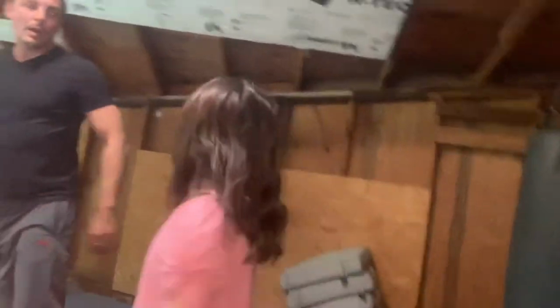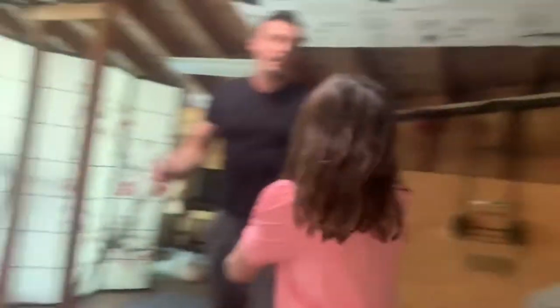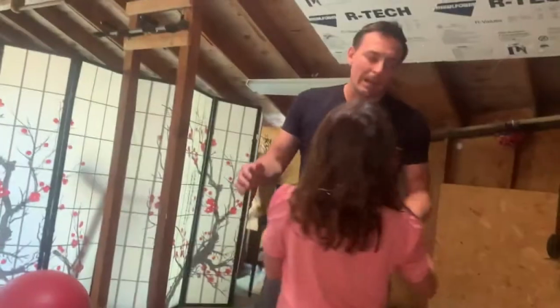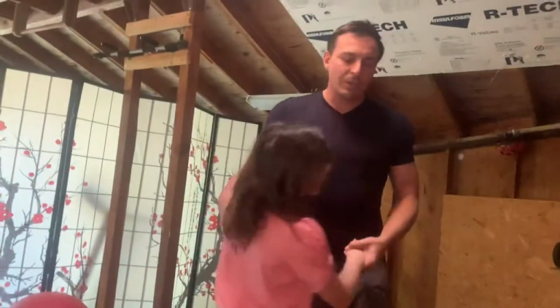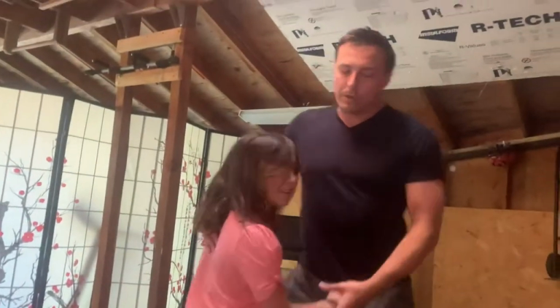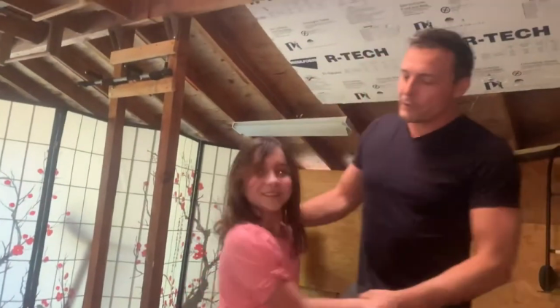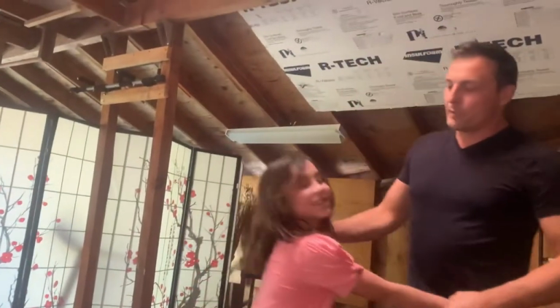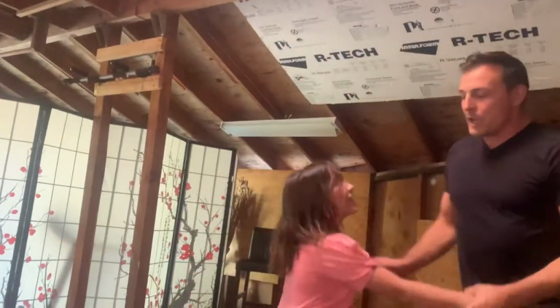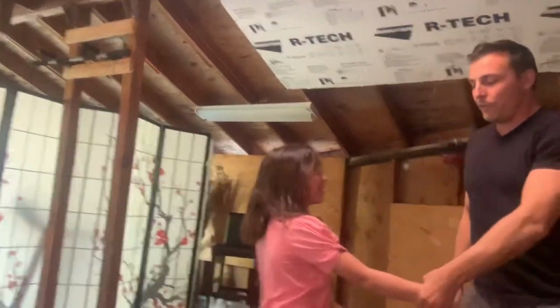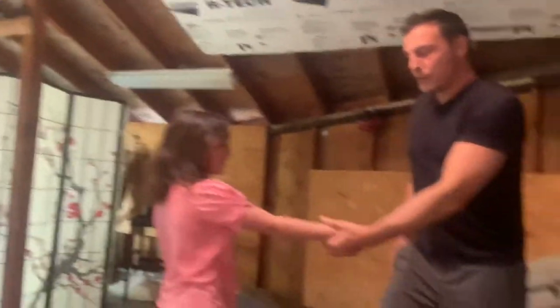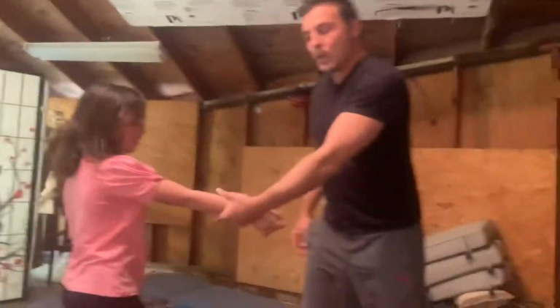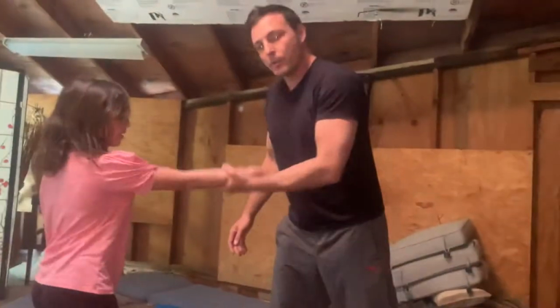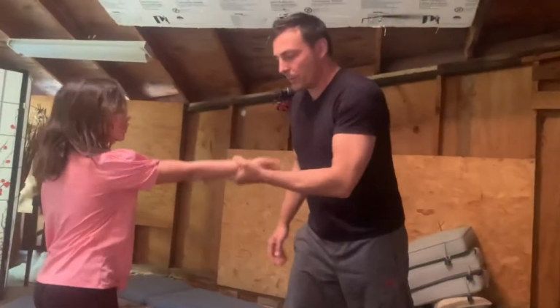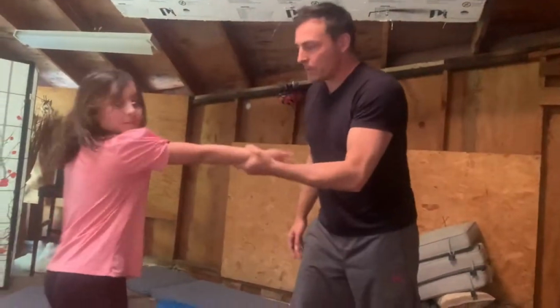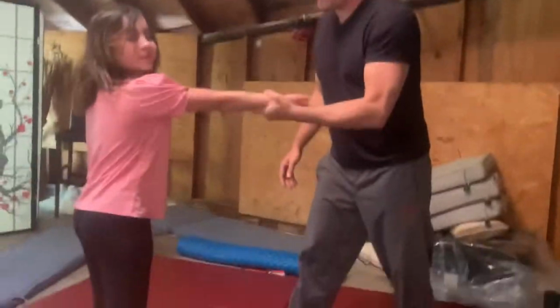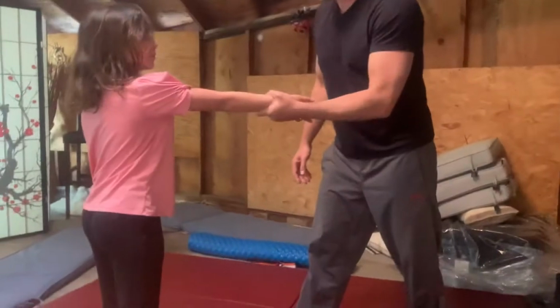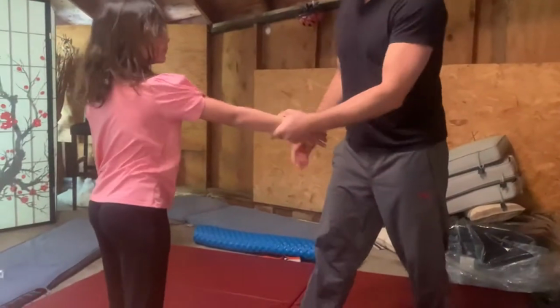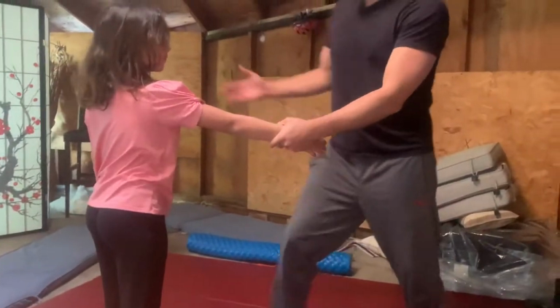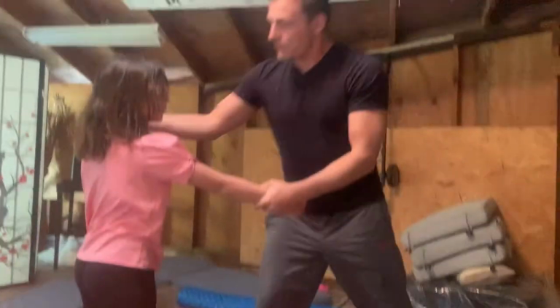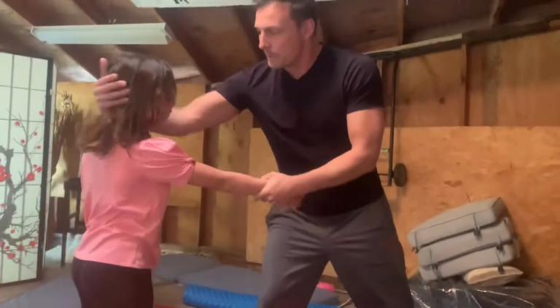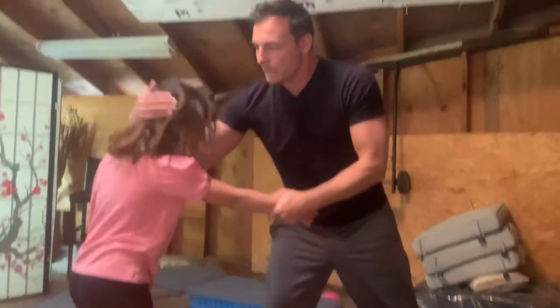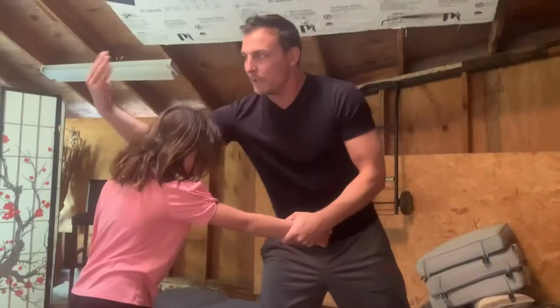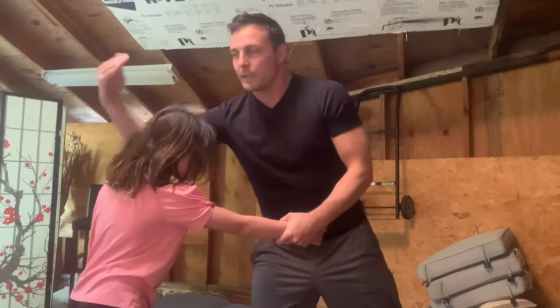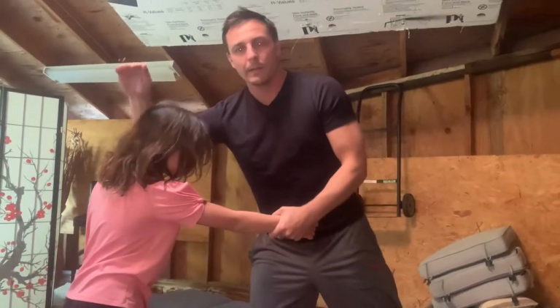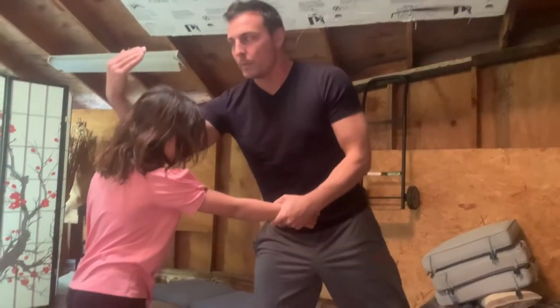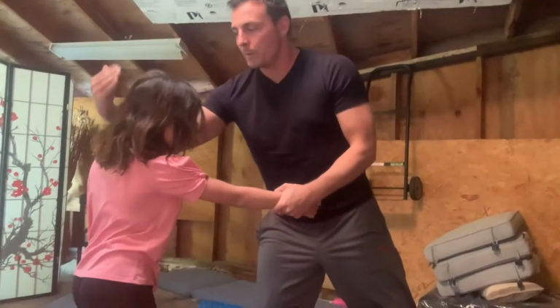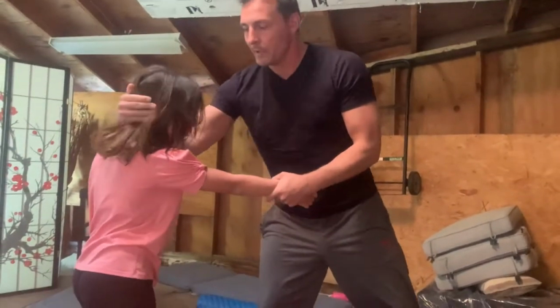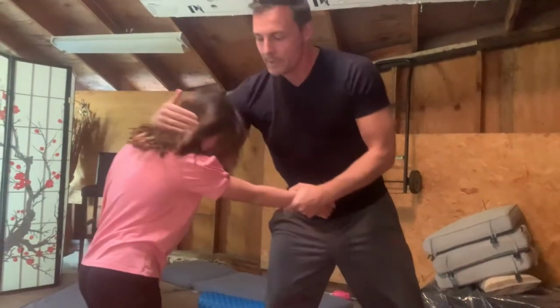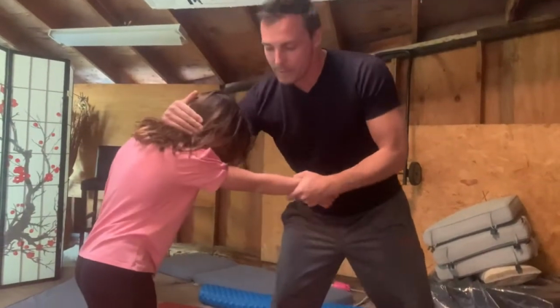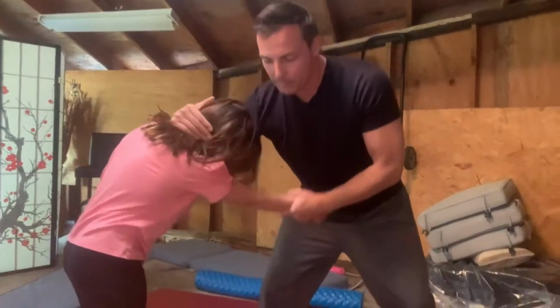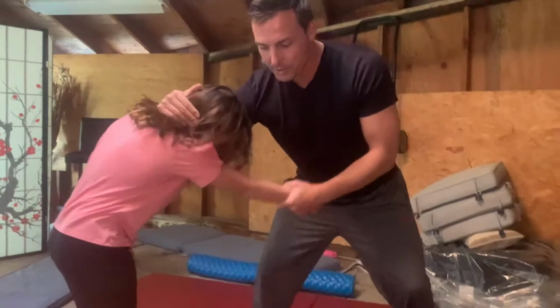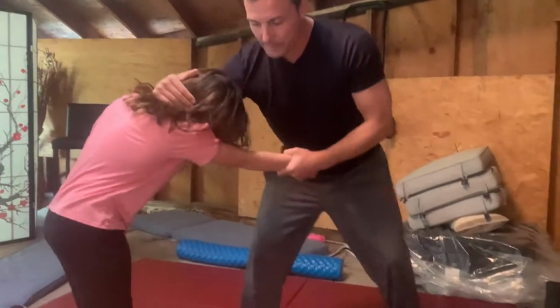Okay Amelia, let me show you your first move. So first, you grab the wrist like that. Then you grab the neck like that with the palm of your hand. Then you put pressure on the neck.